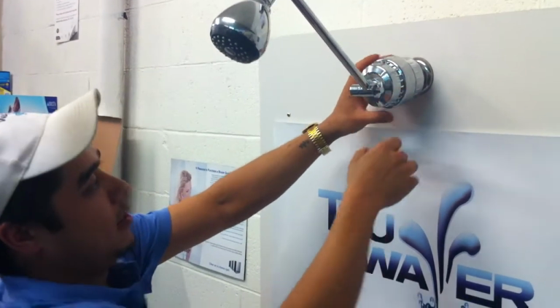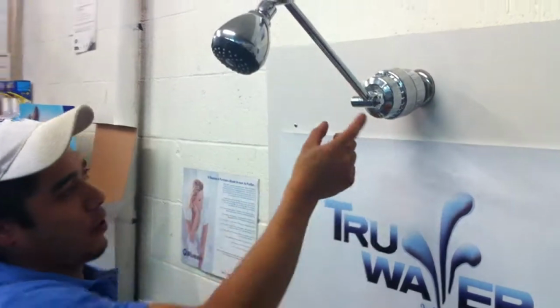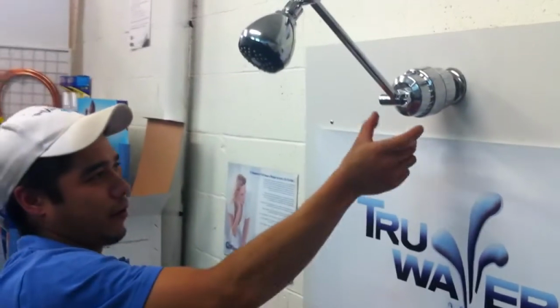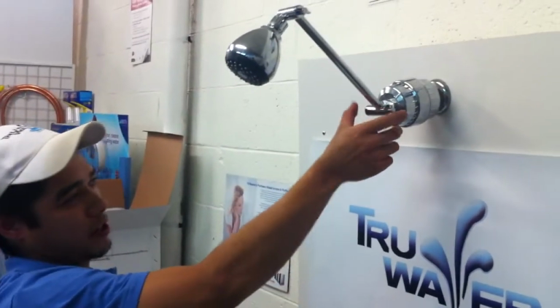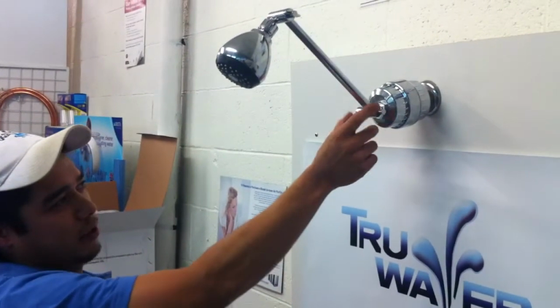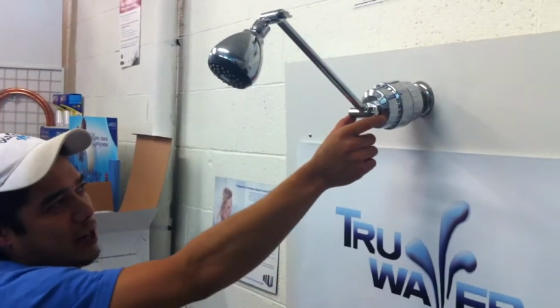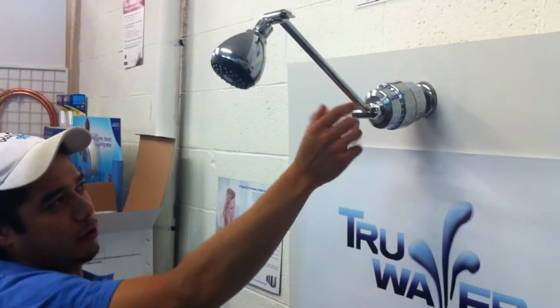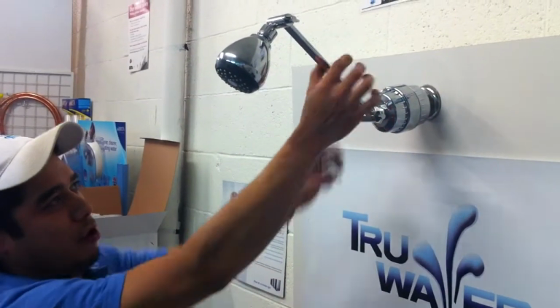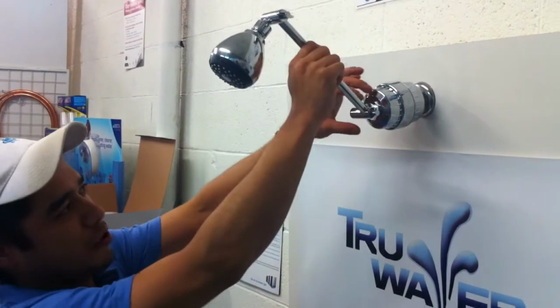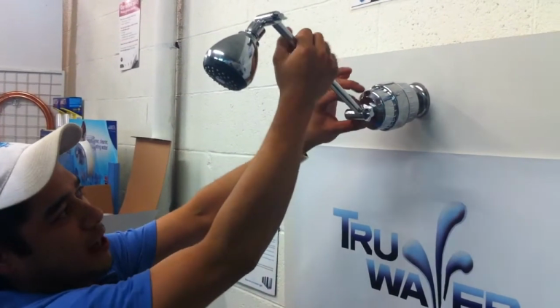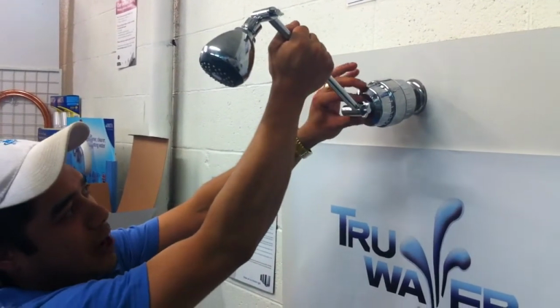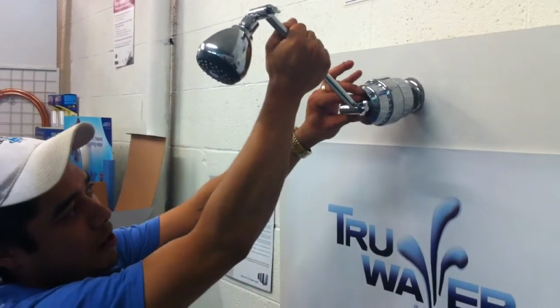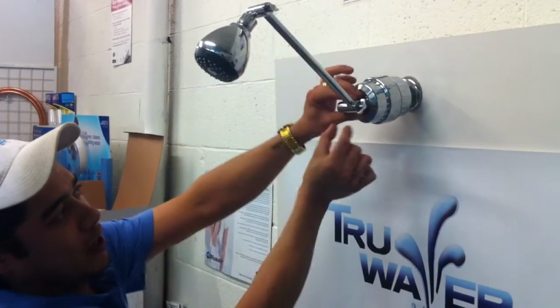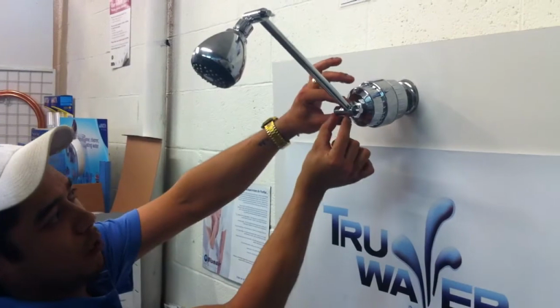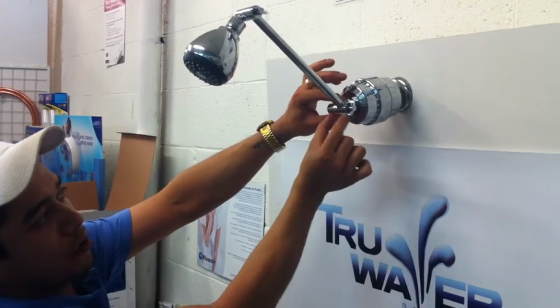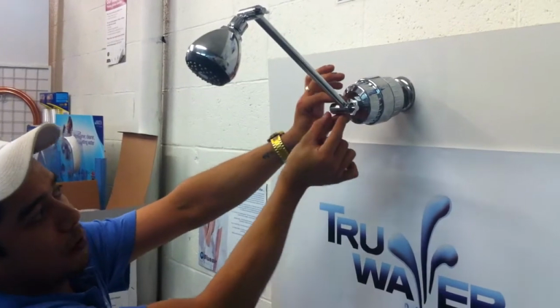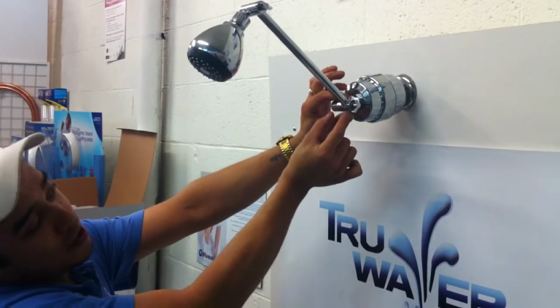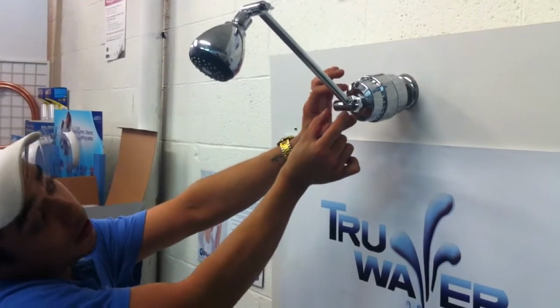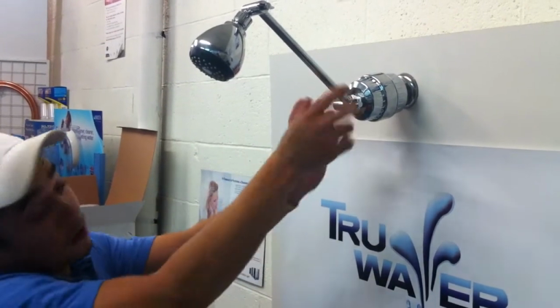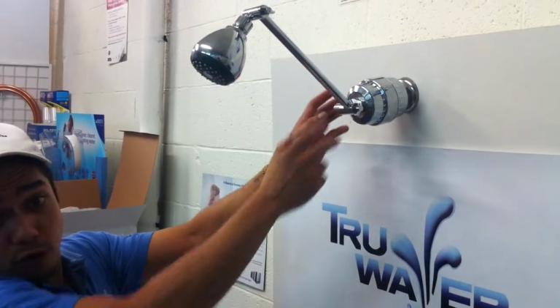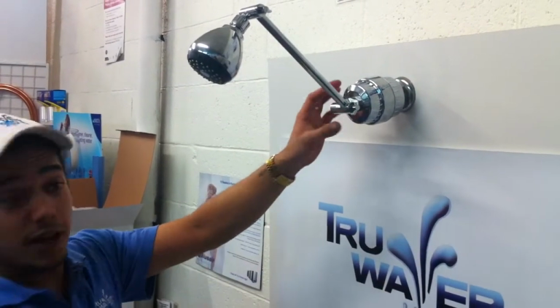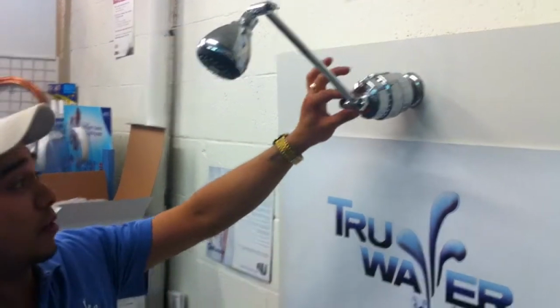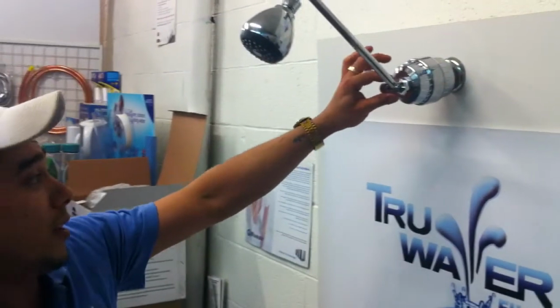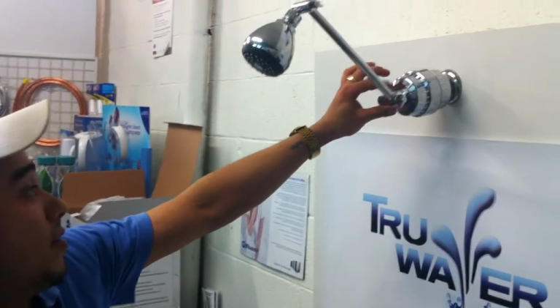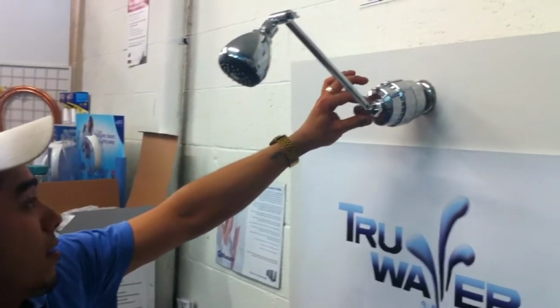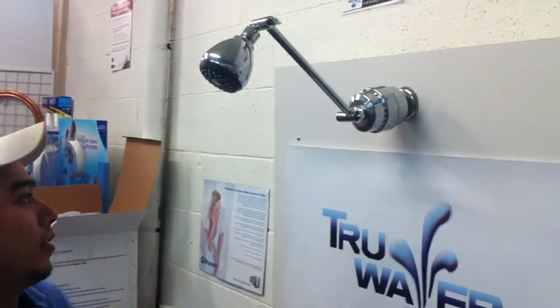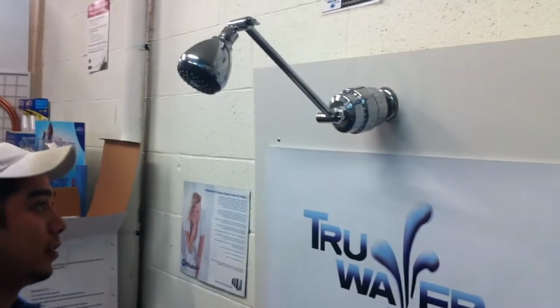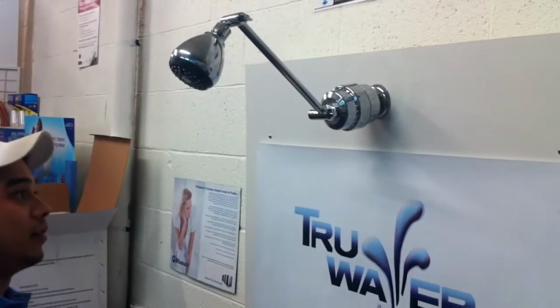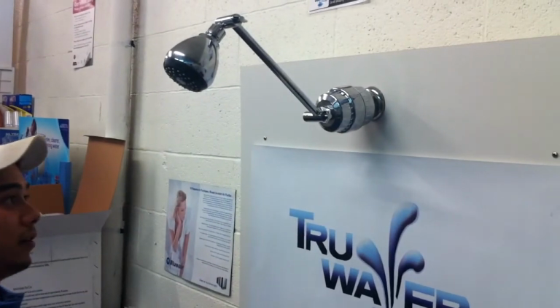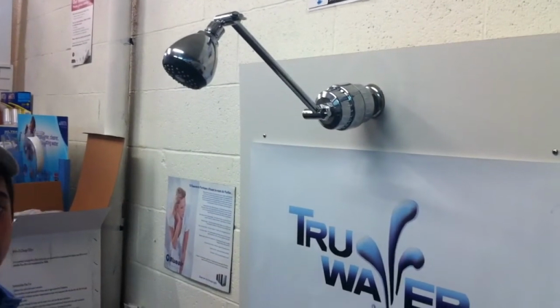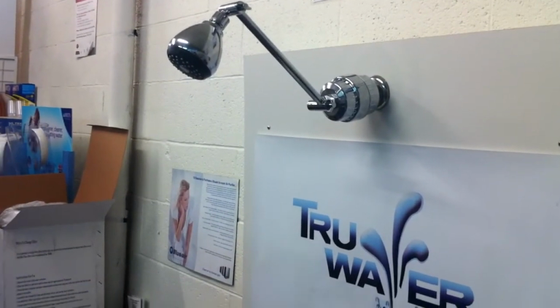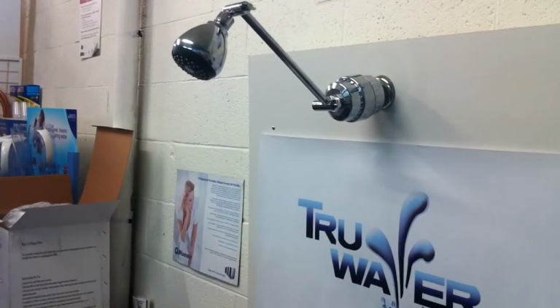If you find that it's very tight to undo this arm or do it up, try not to use the actual arm to tighten it, as you will force the grommet seal to move, and that can cause leaks down the track. And that's it, that's all done.